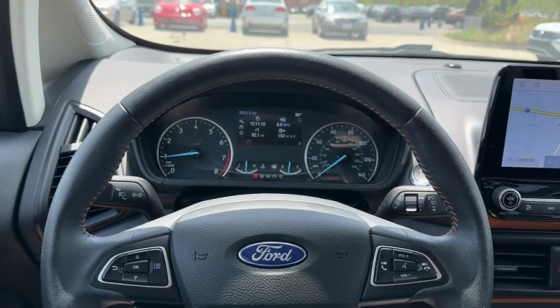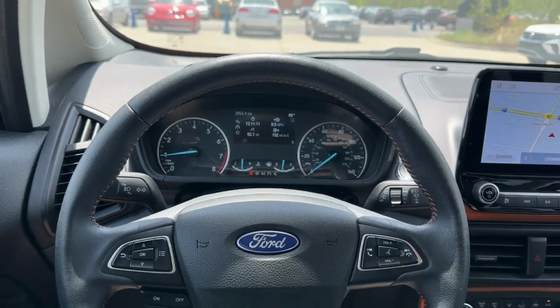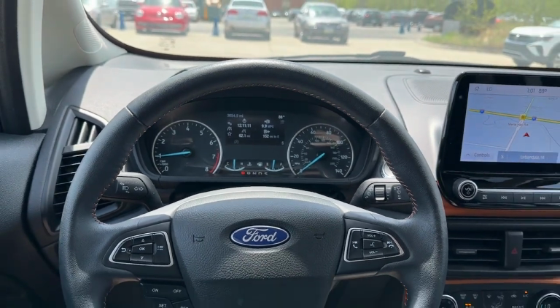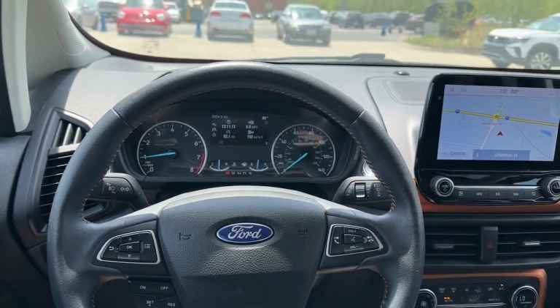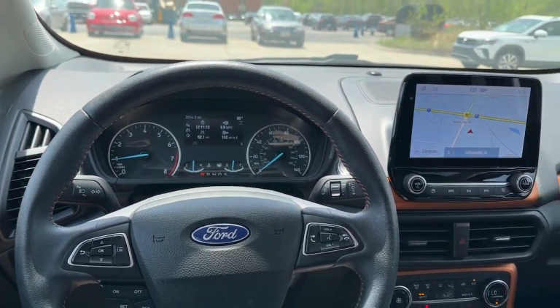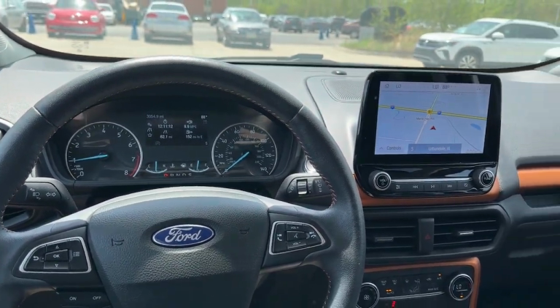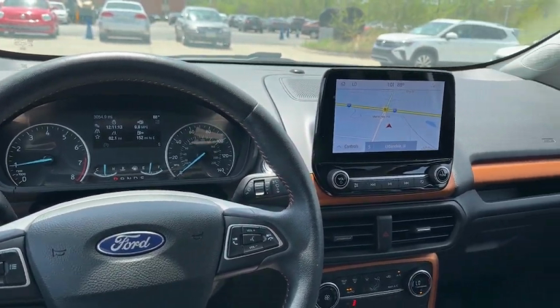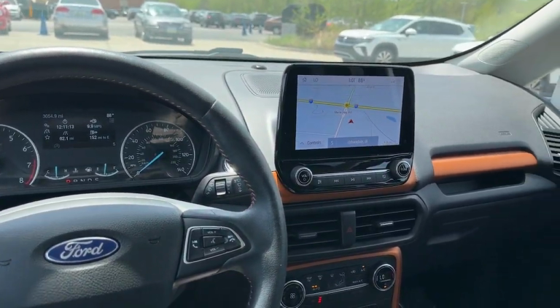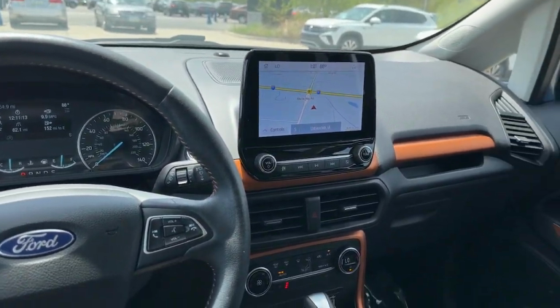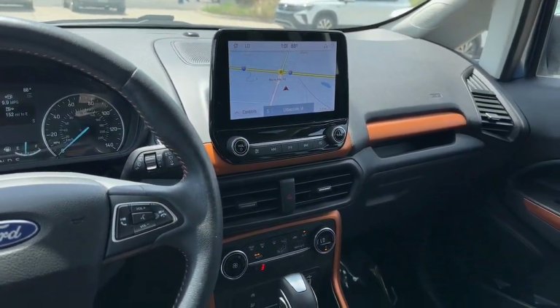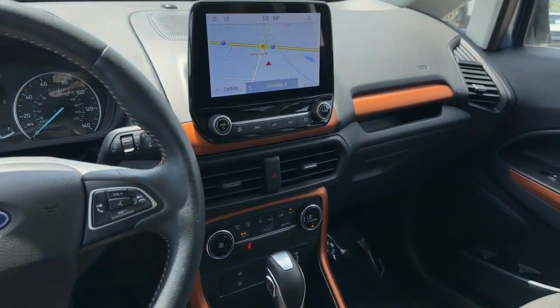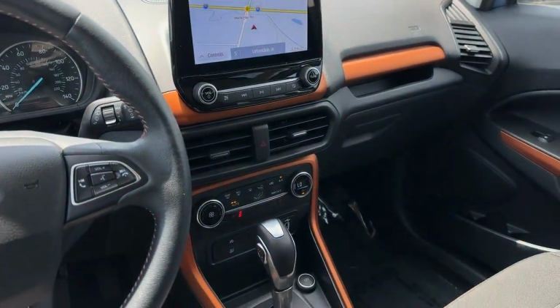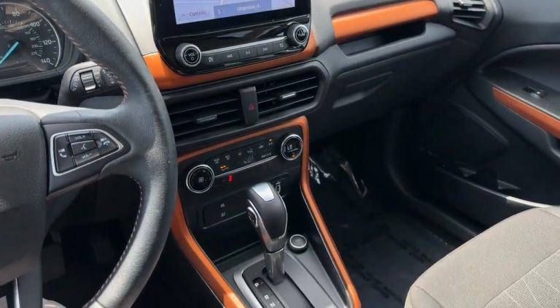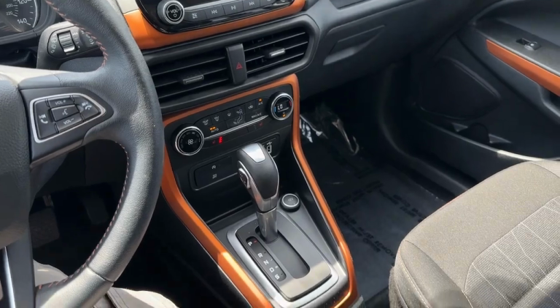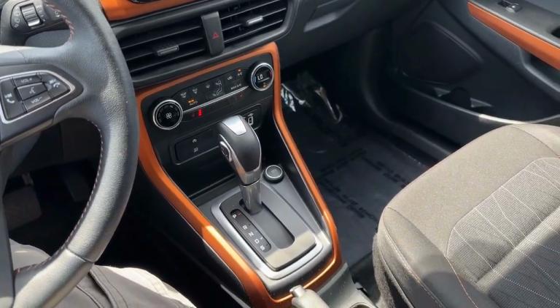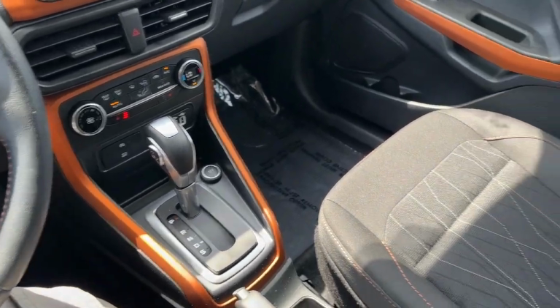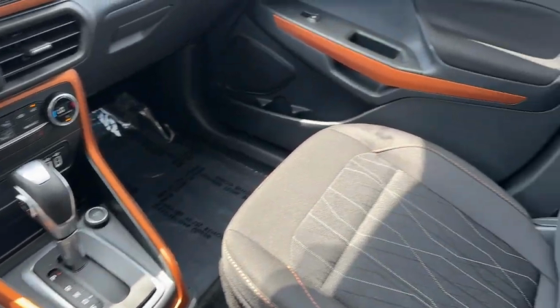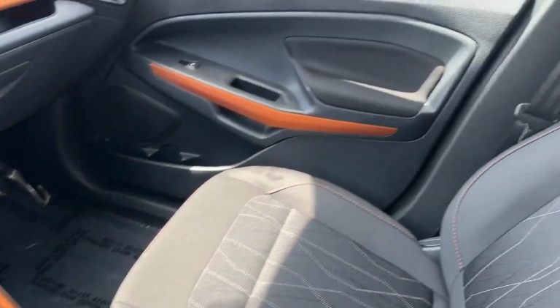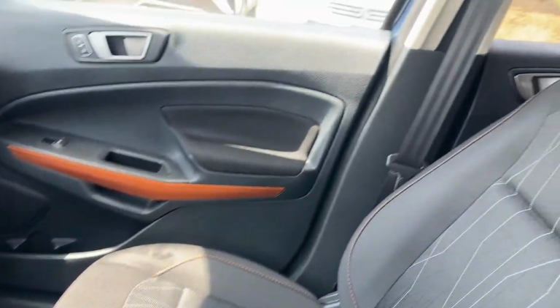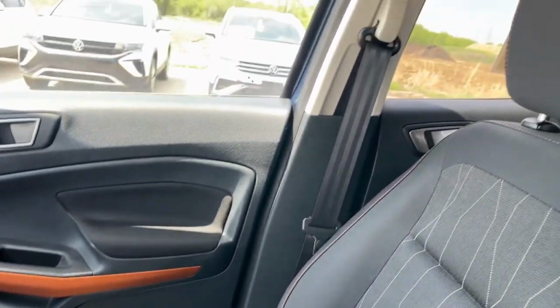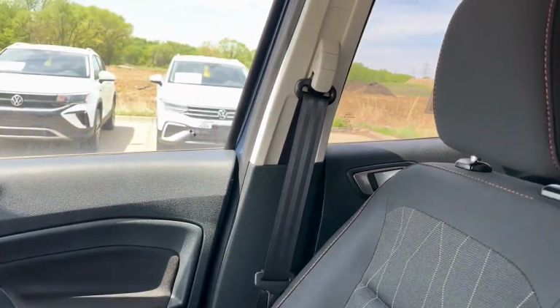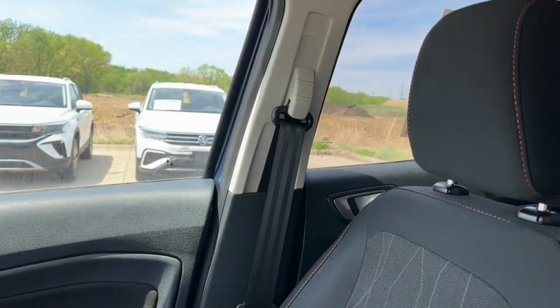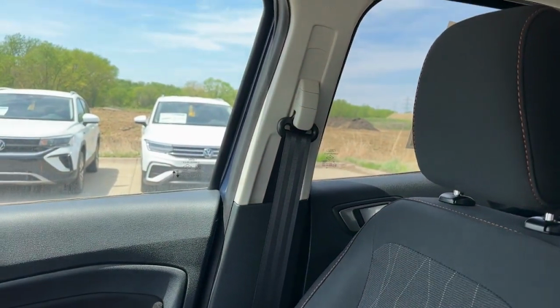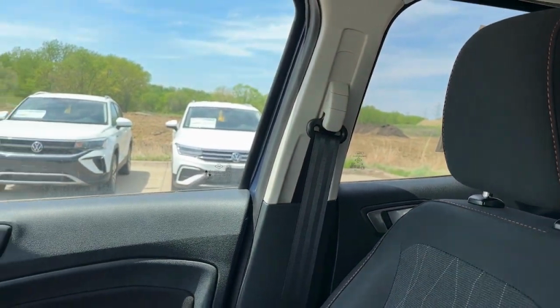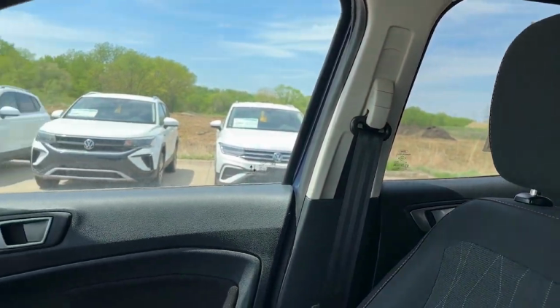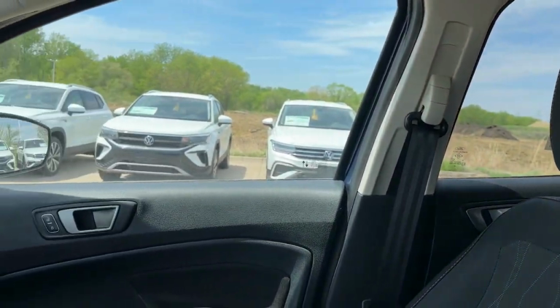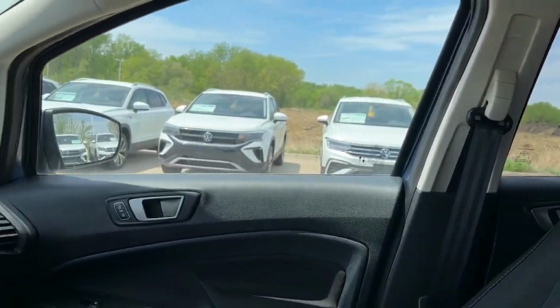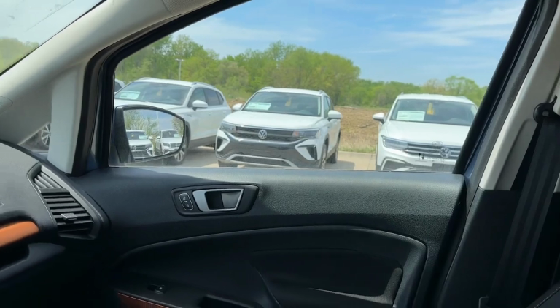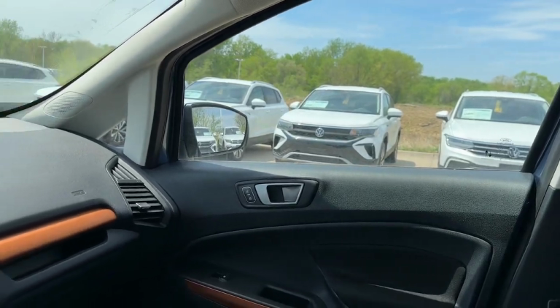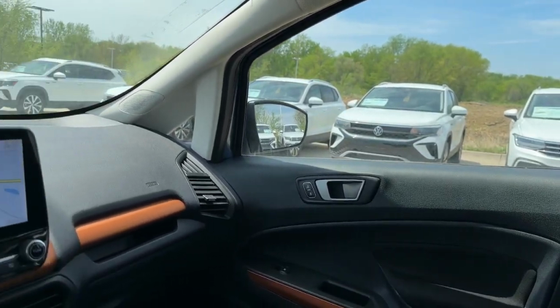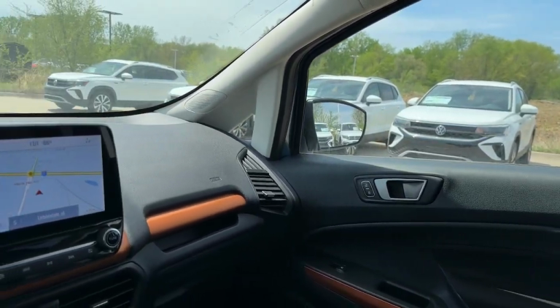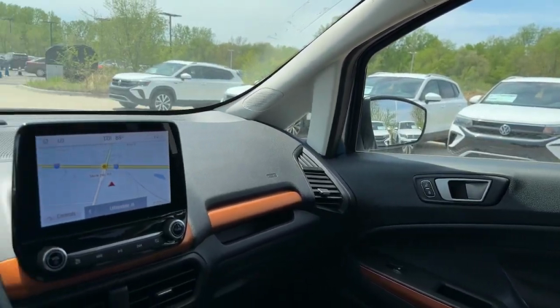Keyless start. Backup camera. Fog lamps. Enjoy the journey in the smart and capable EcoSport. Test drive it today. Our knowledgeable staff looks forward to giving you excellent service.